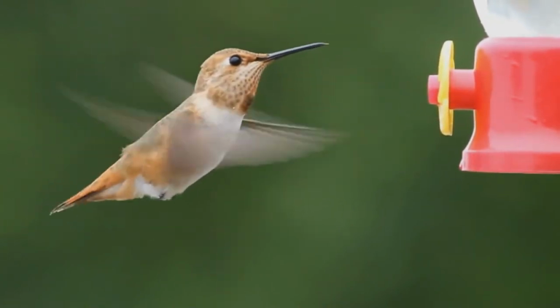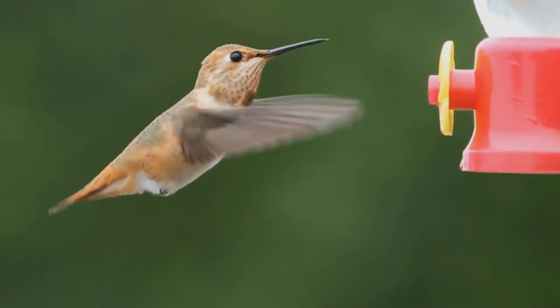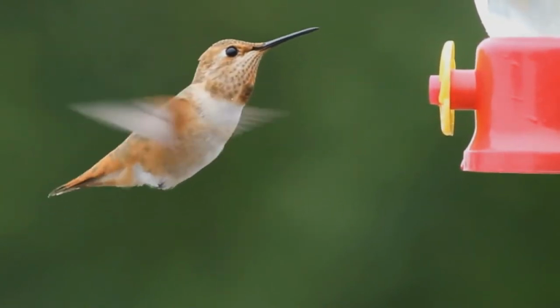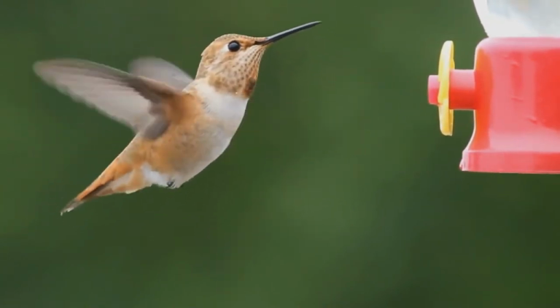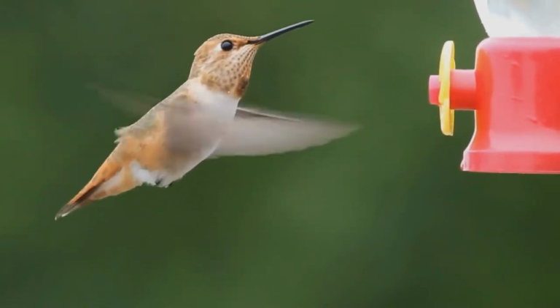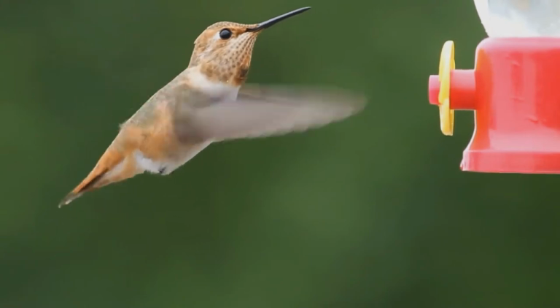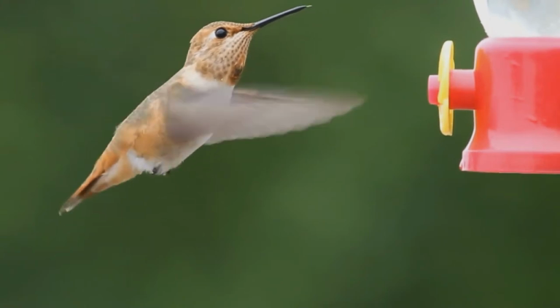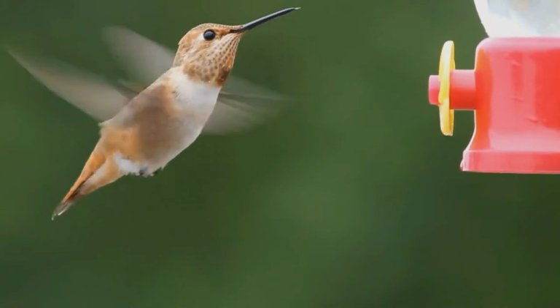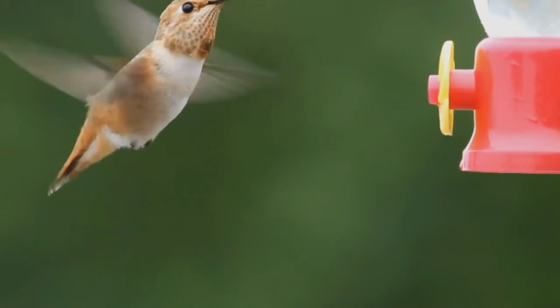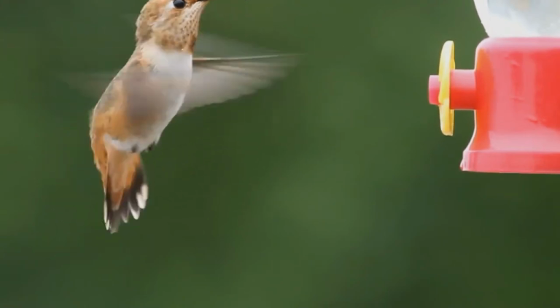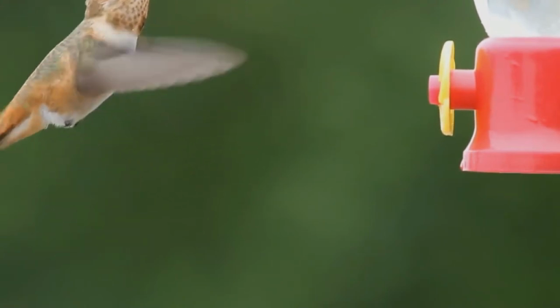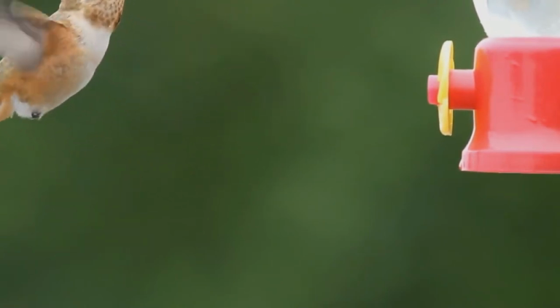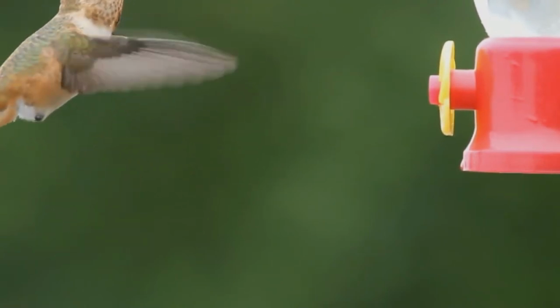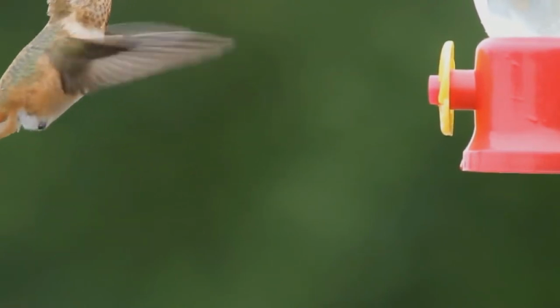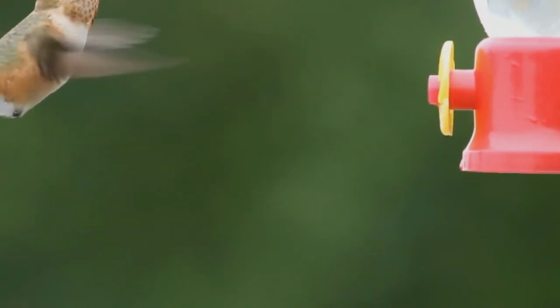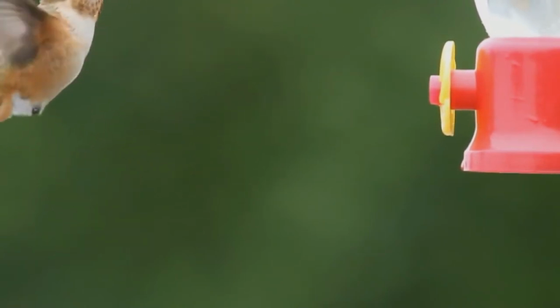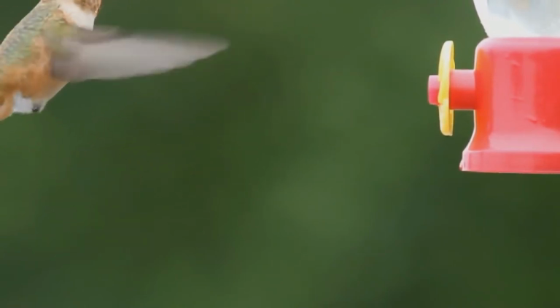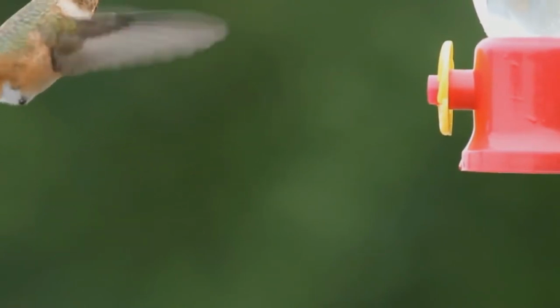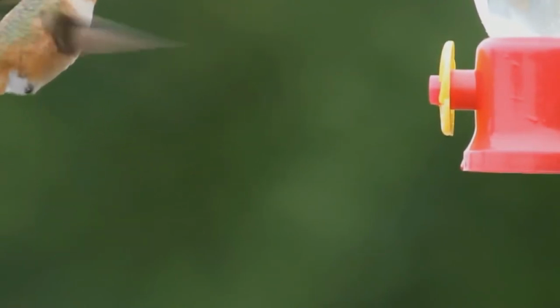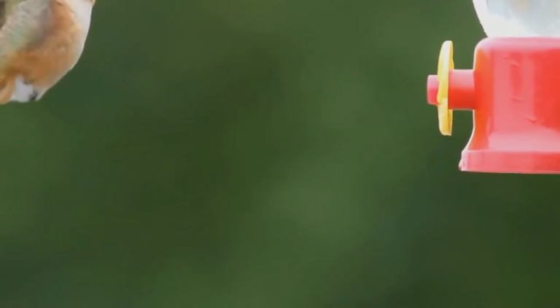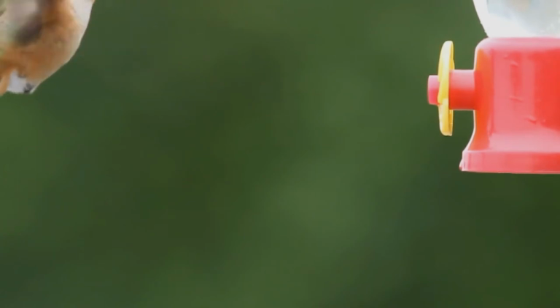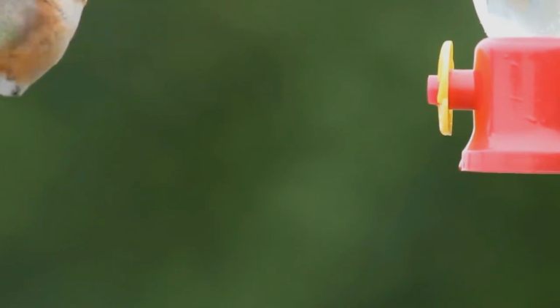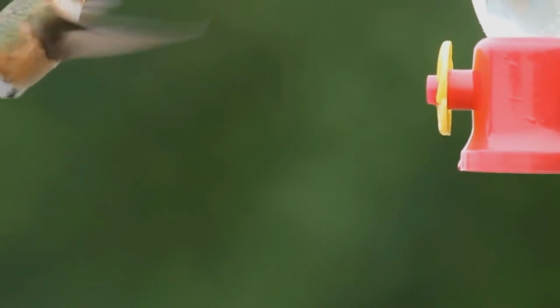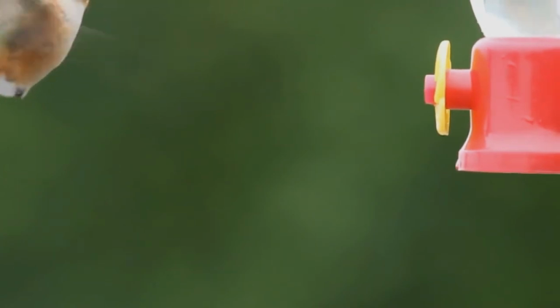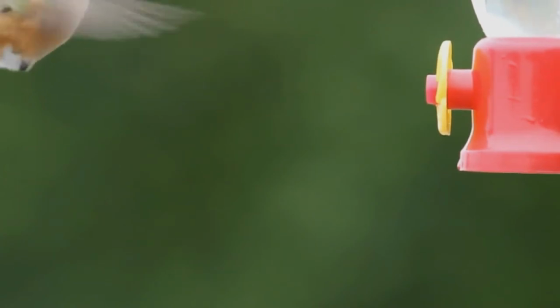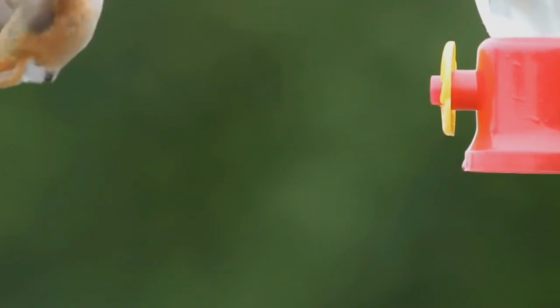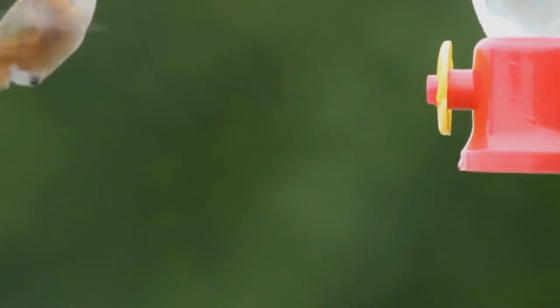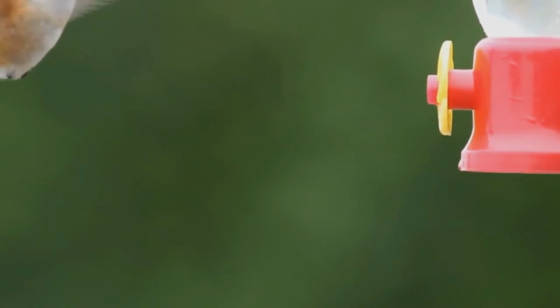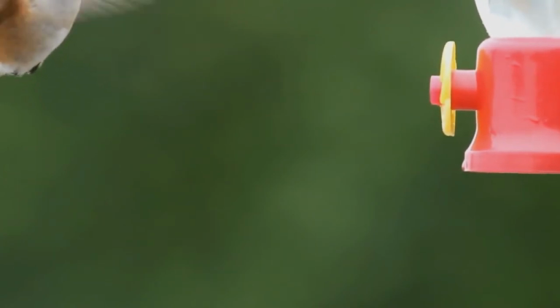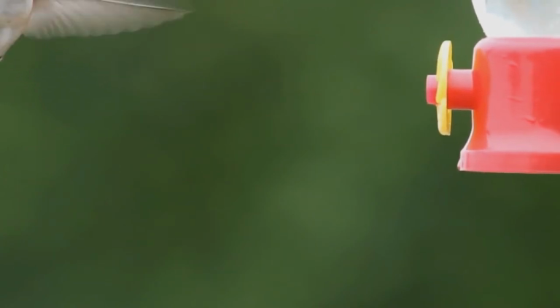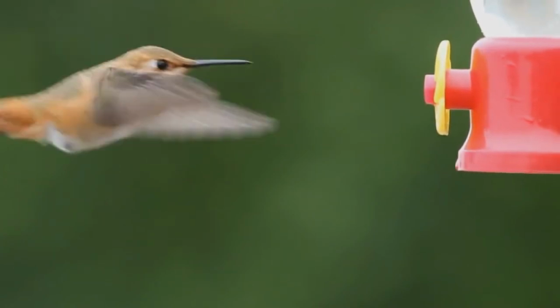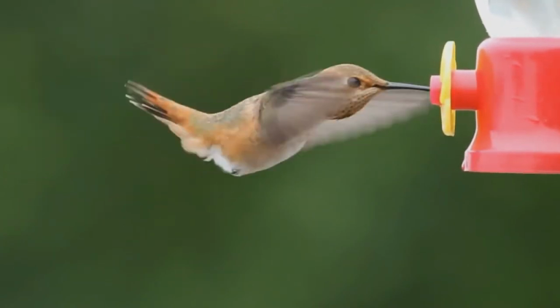Allen's hummingbird is a small bird. The male has a green back and forehead, with rust-colored flanks, rump, and tail. The male's throat is an iridescent orange-red.